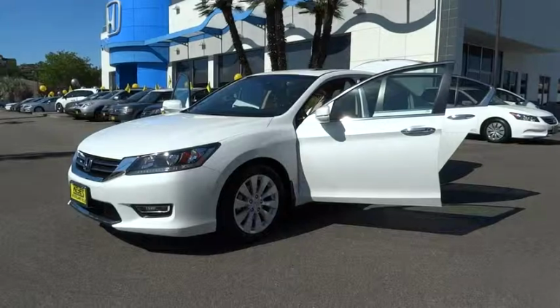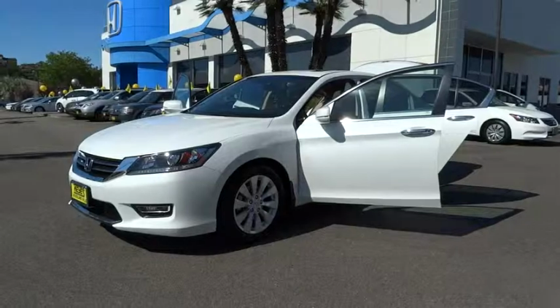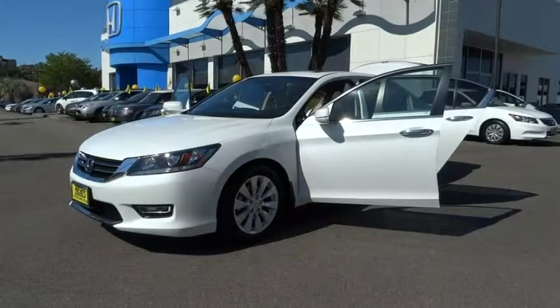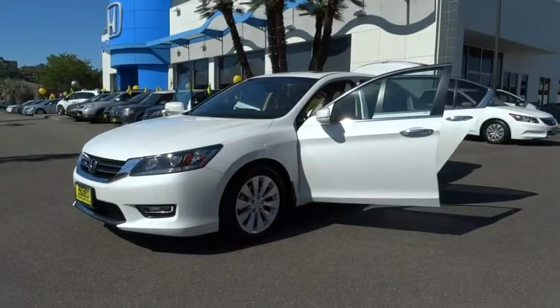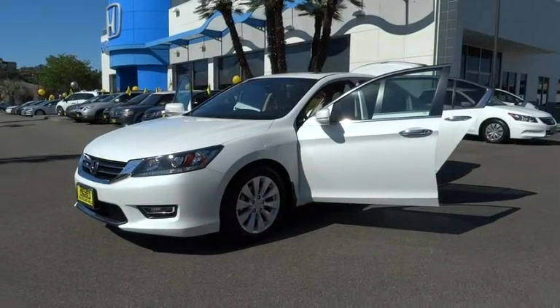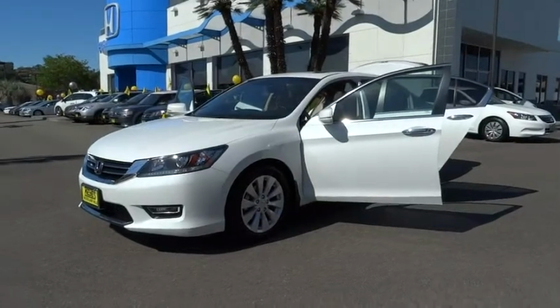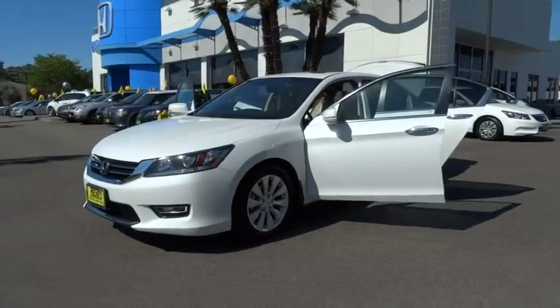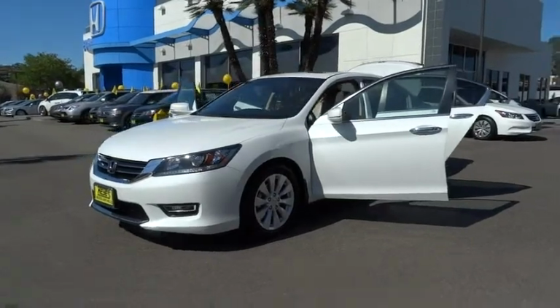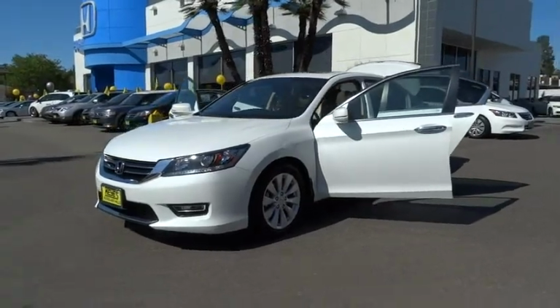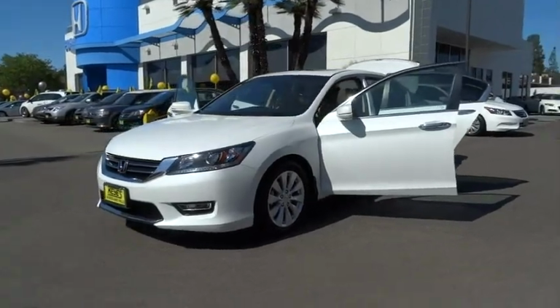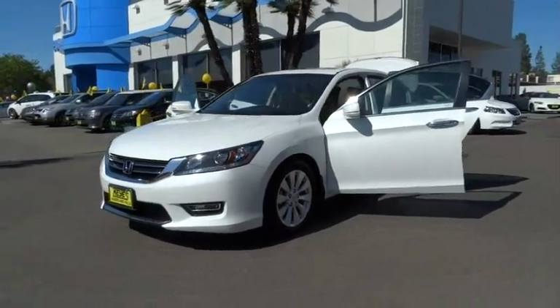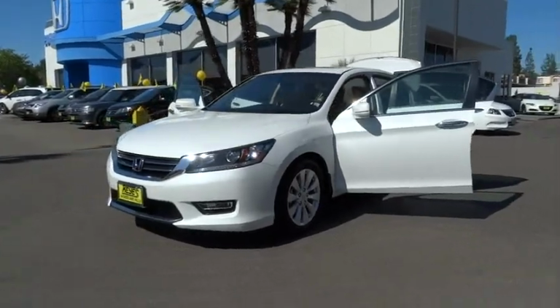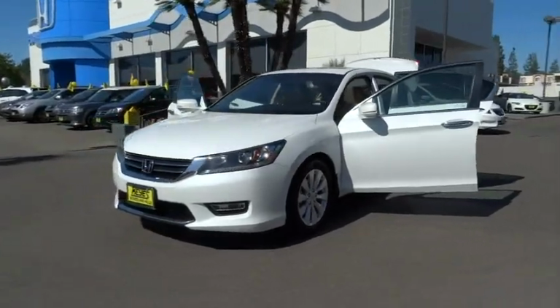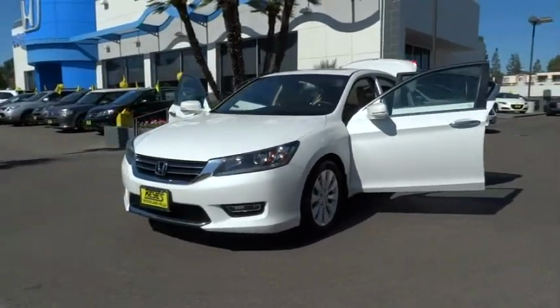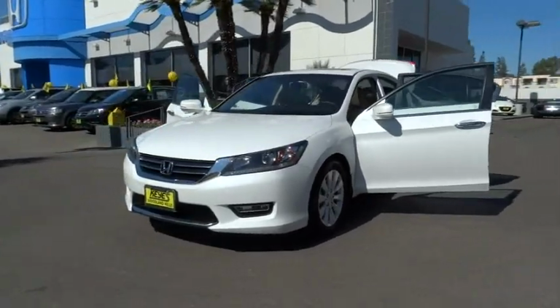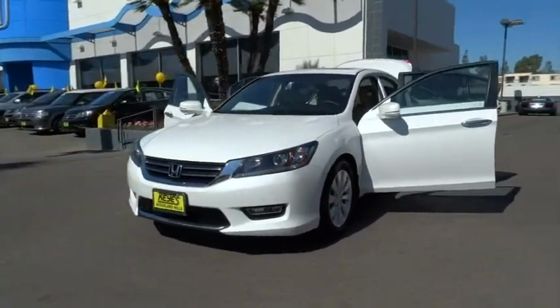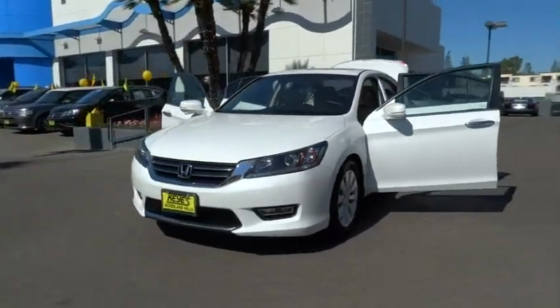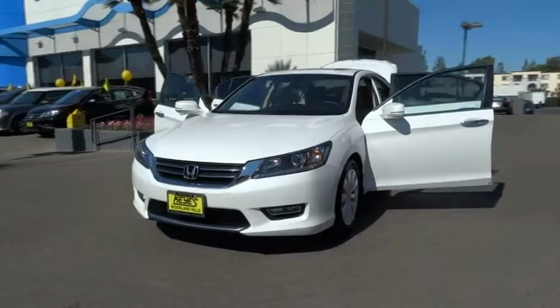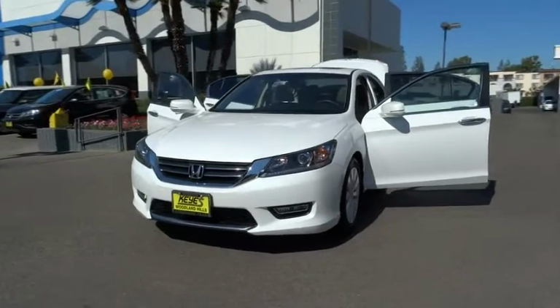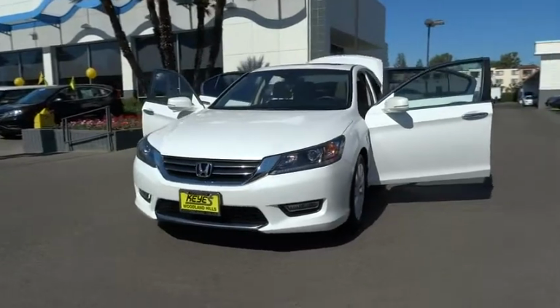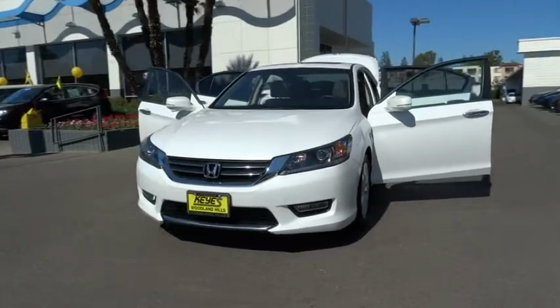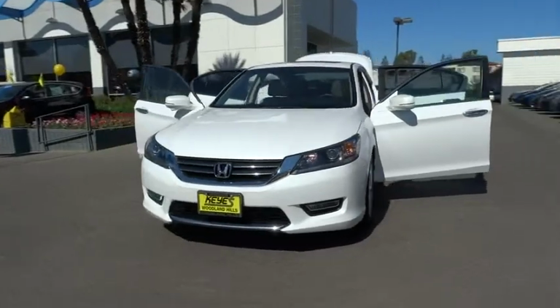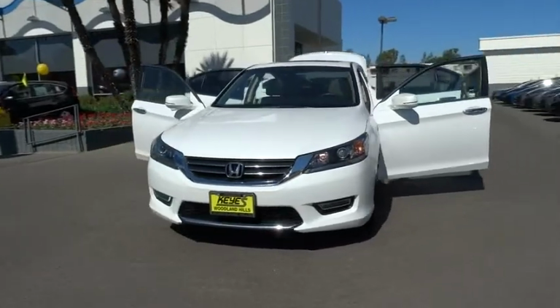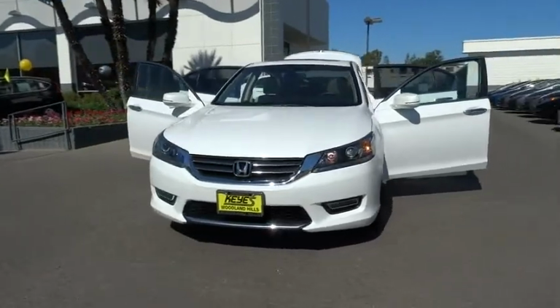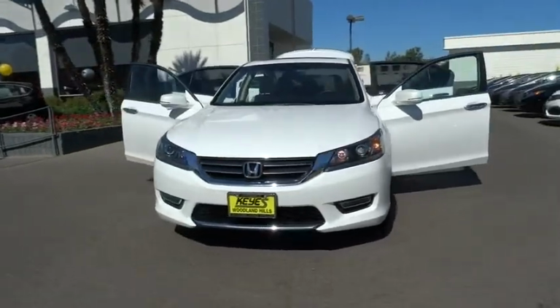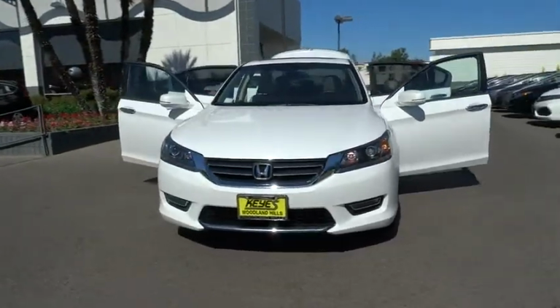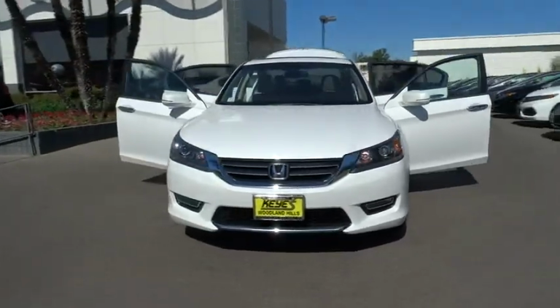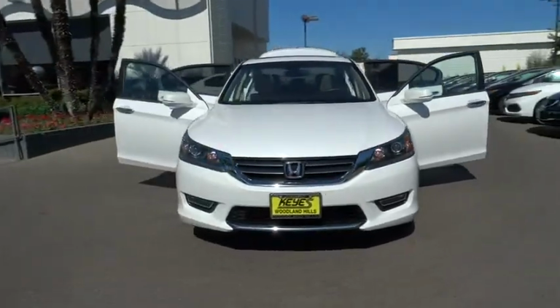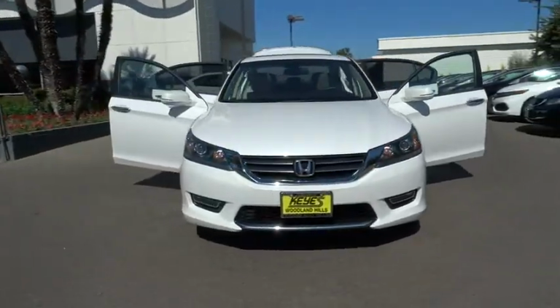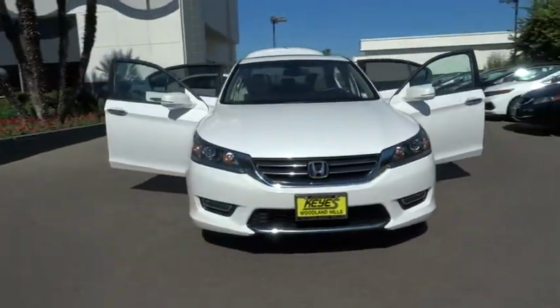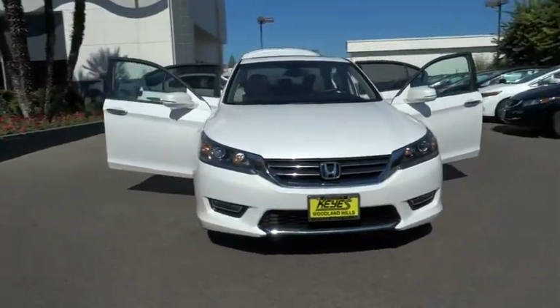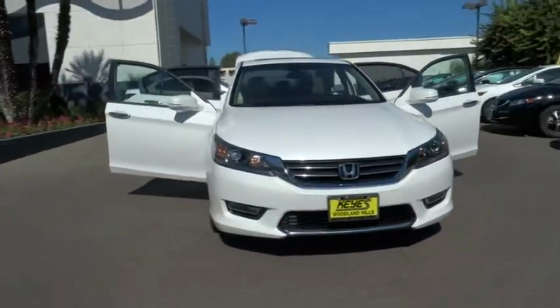The 2013 Accord — ingeniously simple, yet overflowing with luxury and technological creativity. All that and more in the Accord.